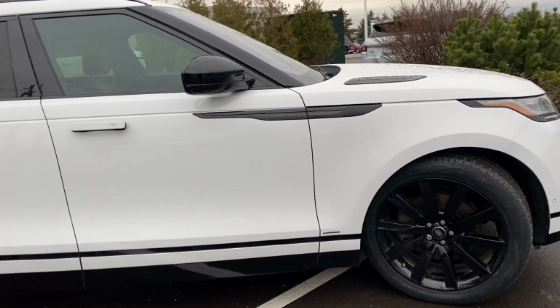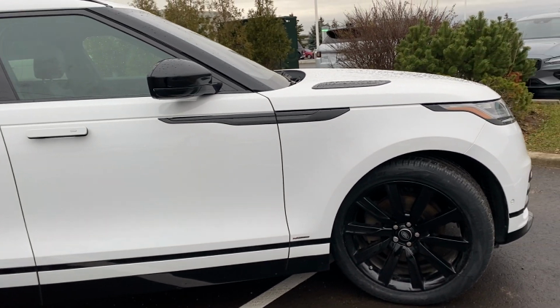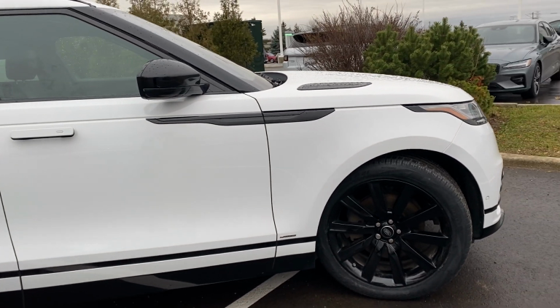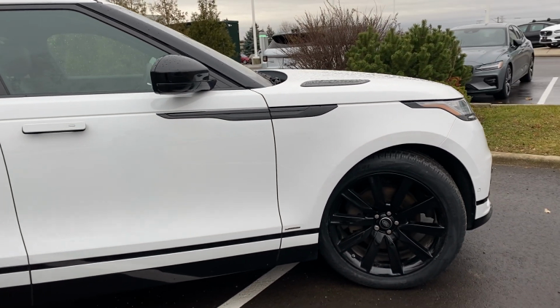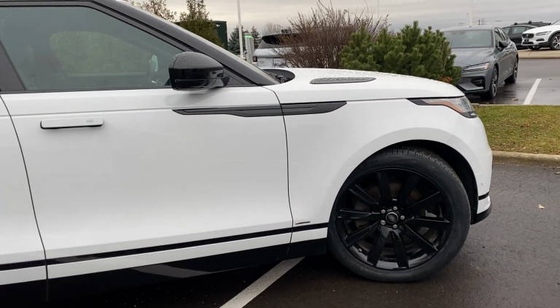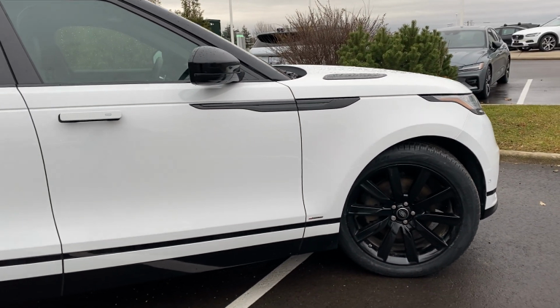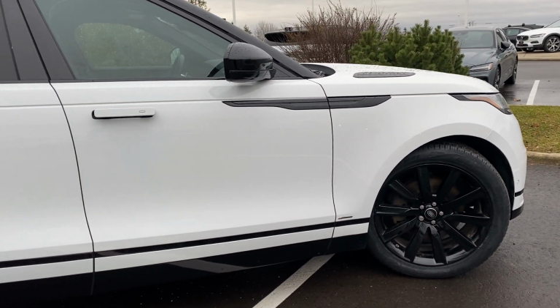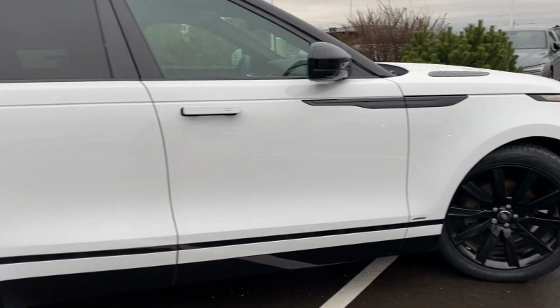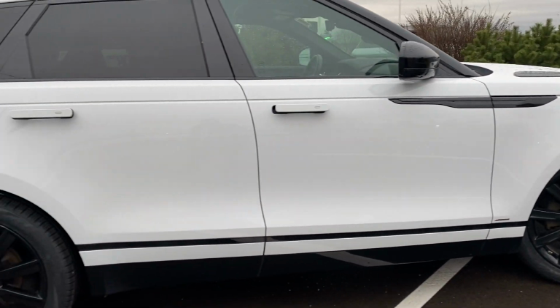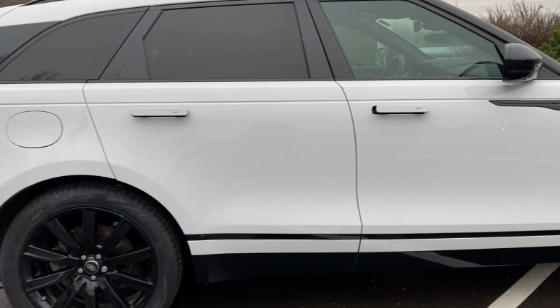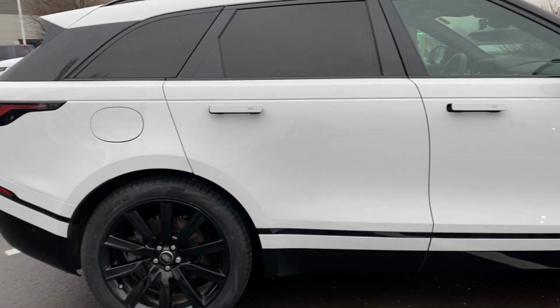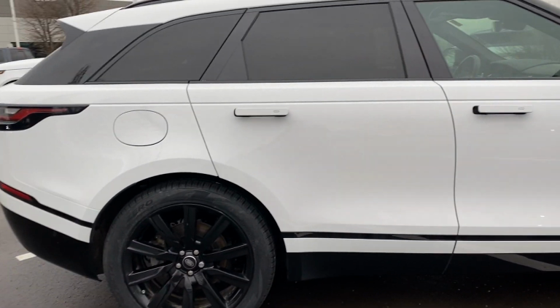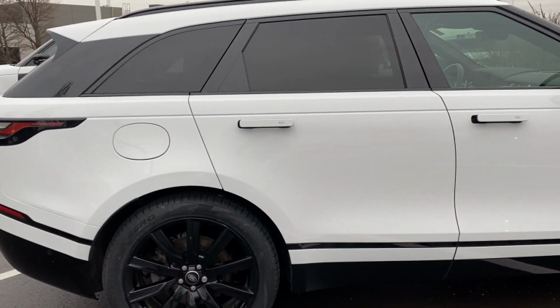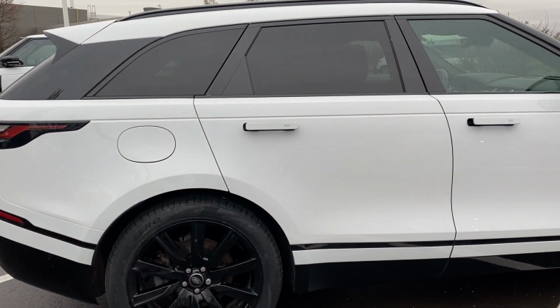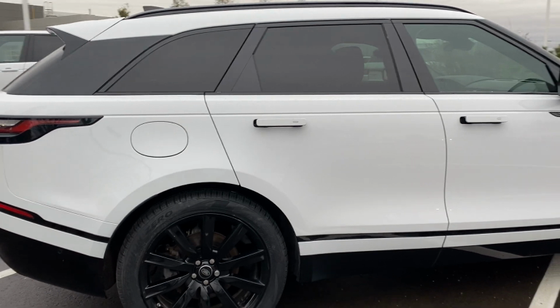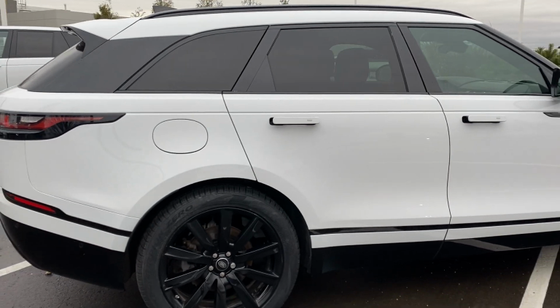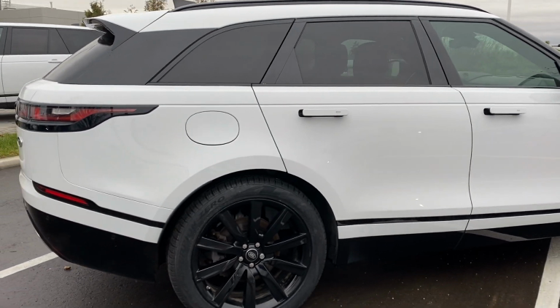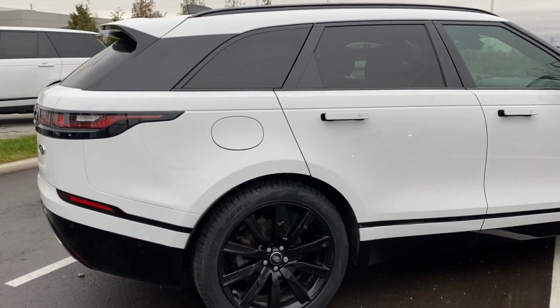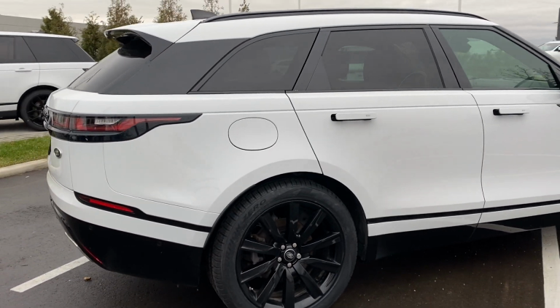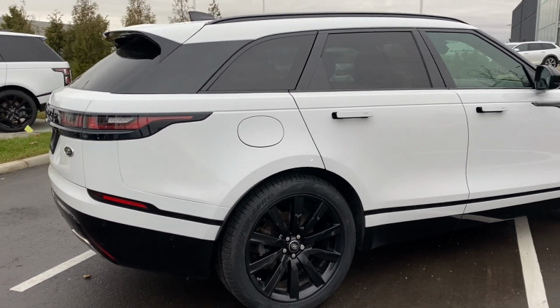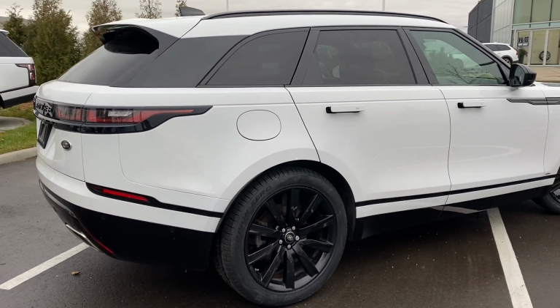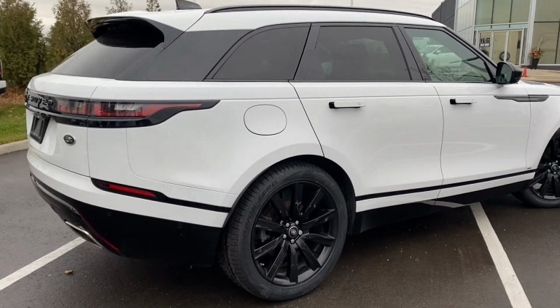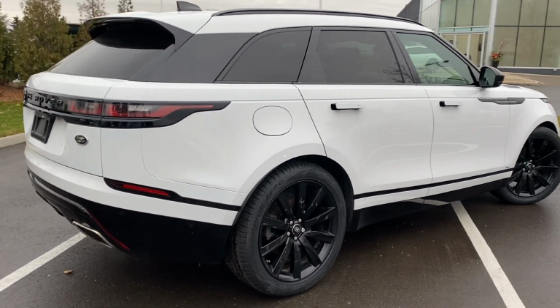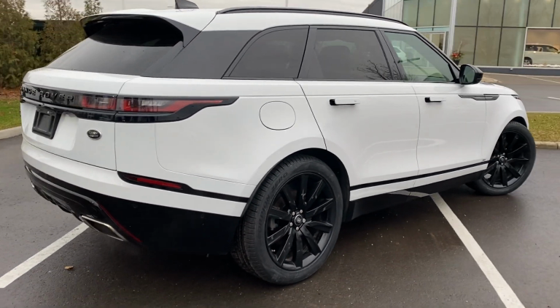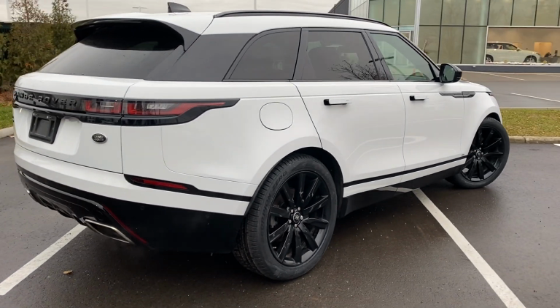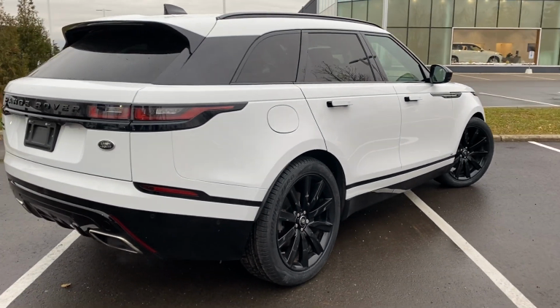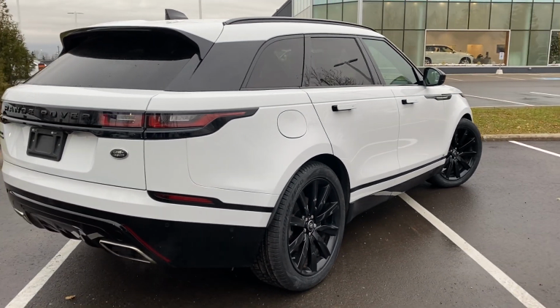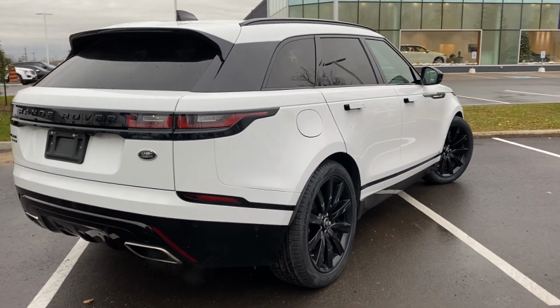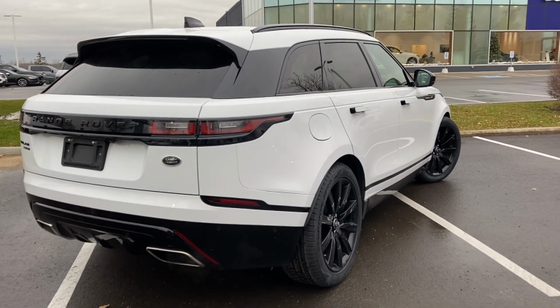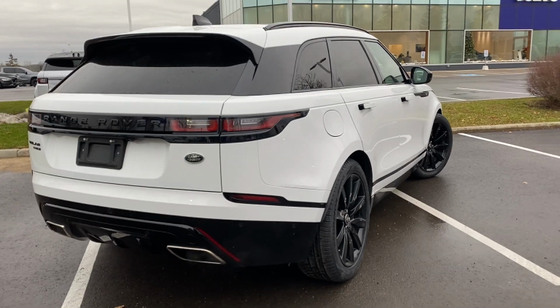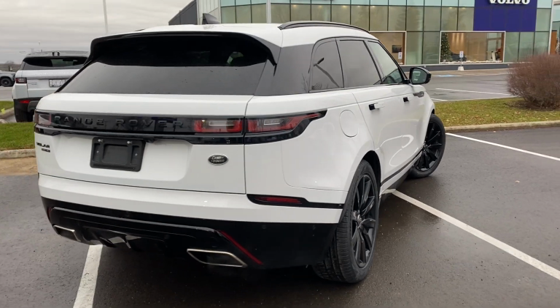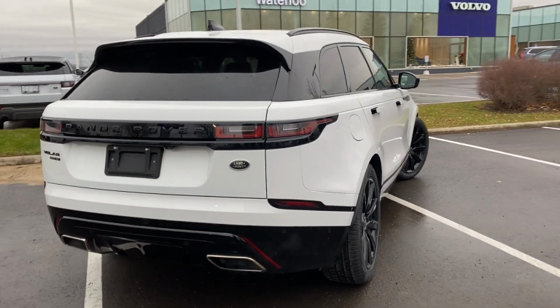This one even has the black 21-inch wheels that complement the vehicle very nicely. Looking very sharp.